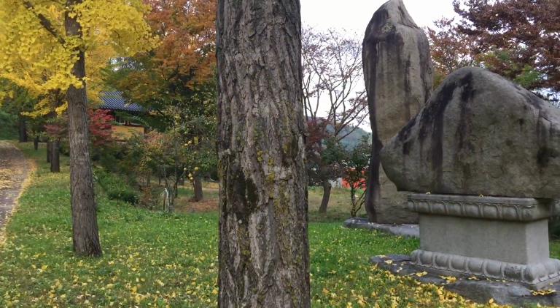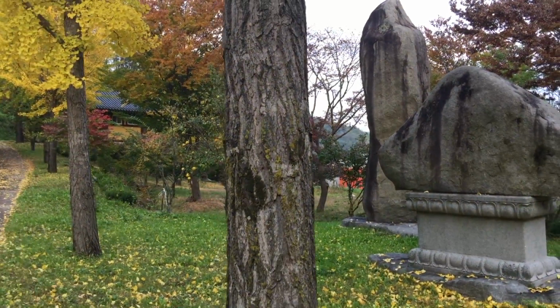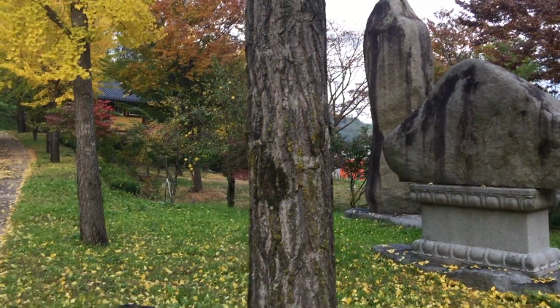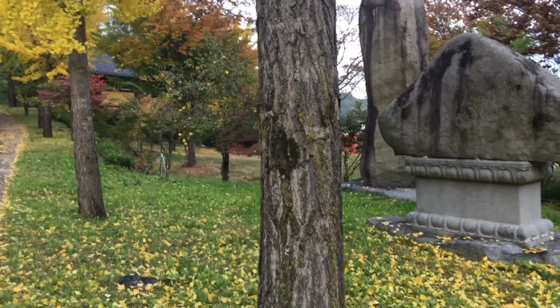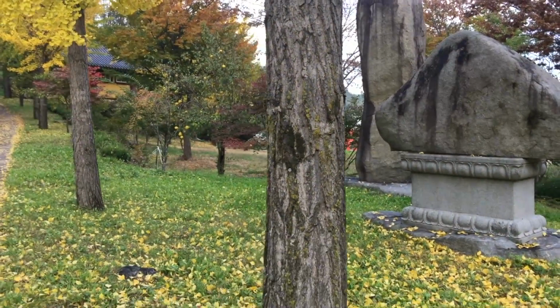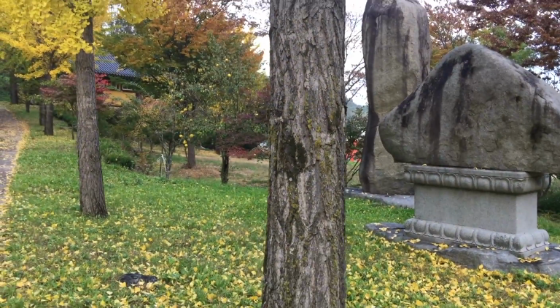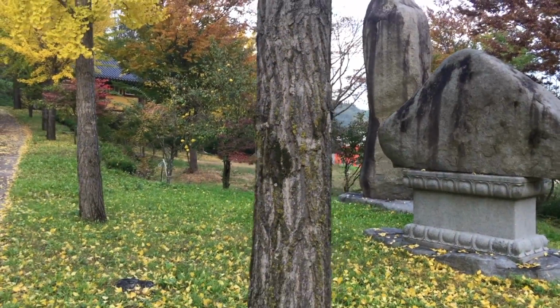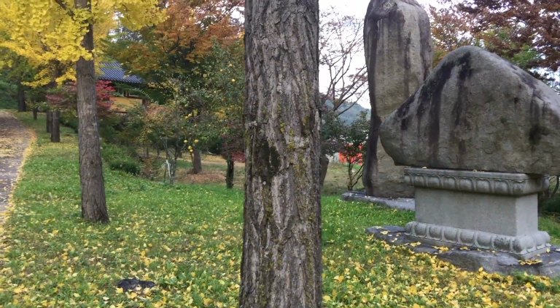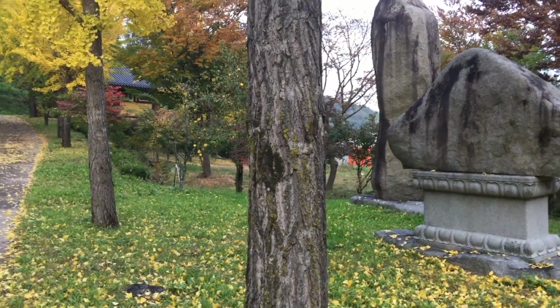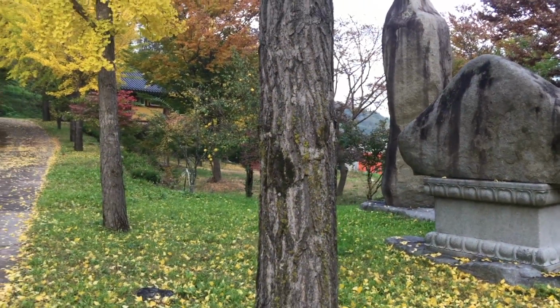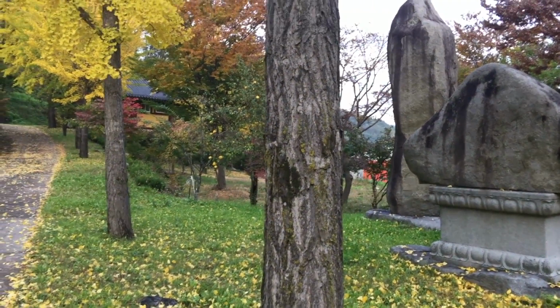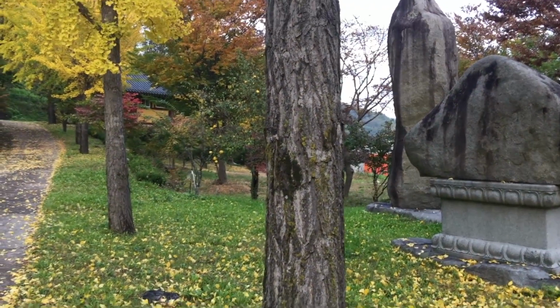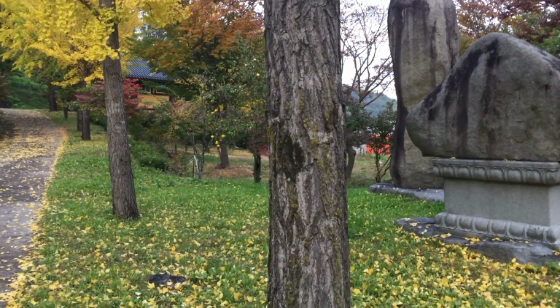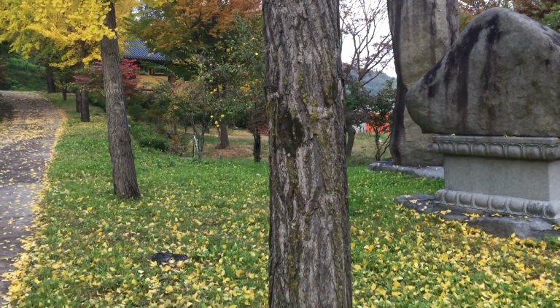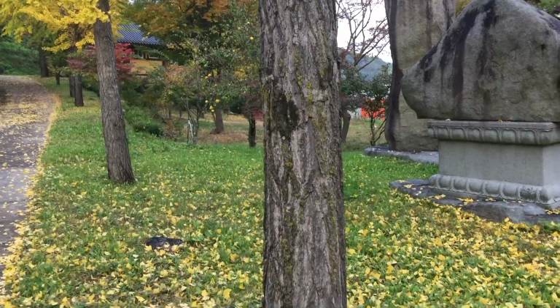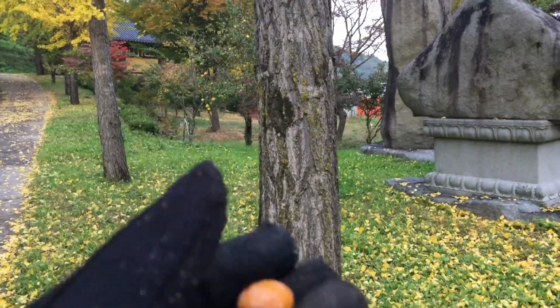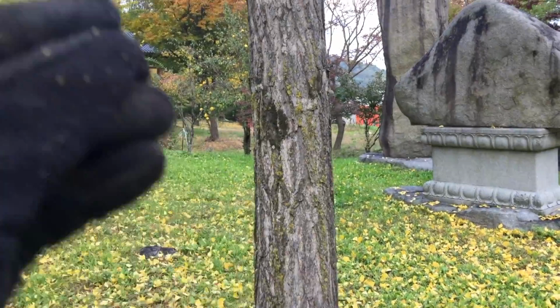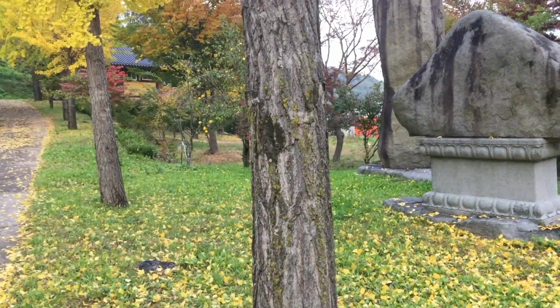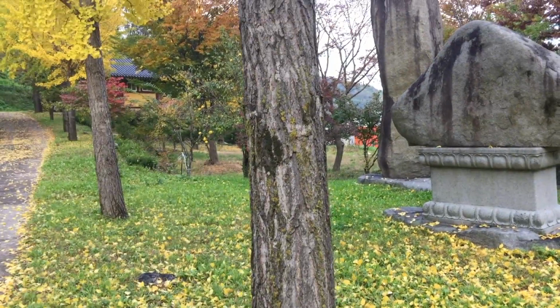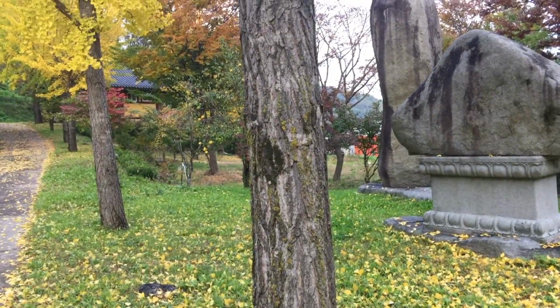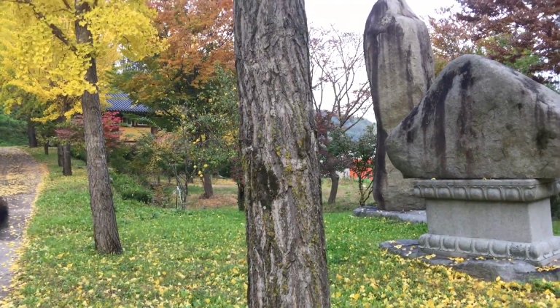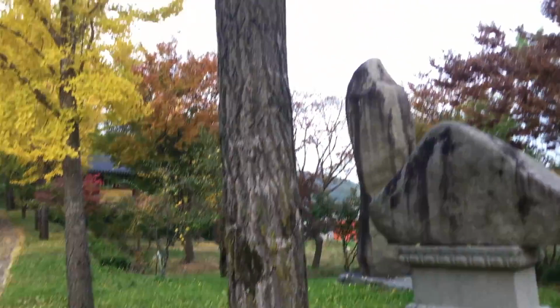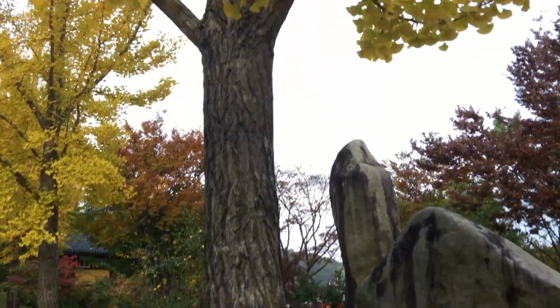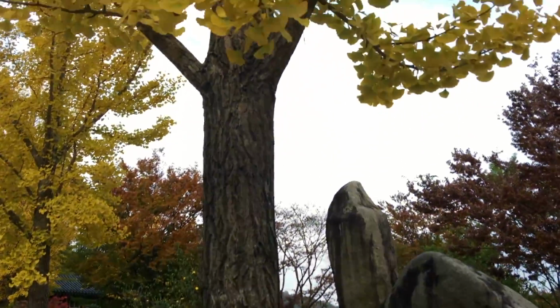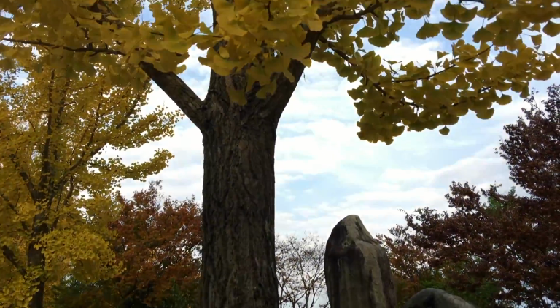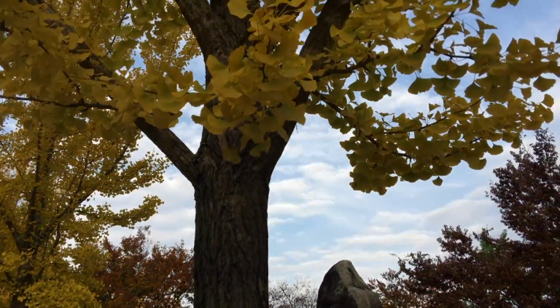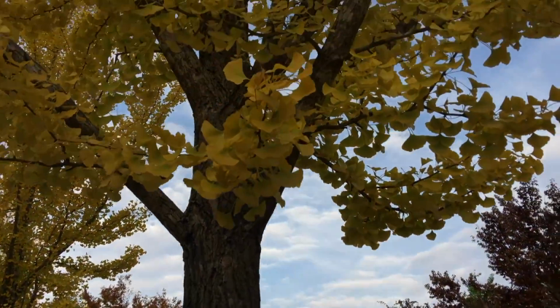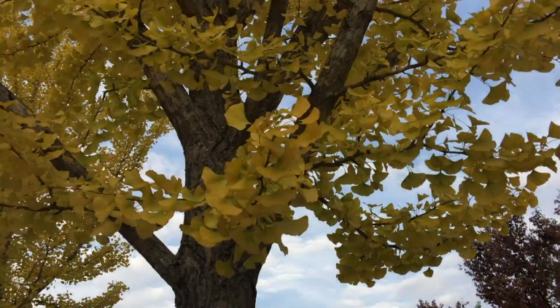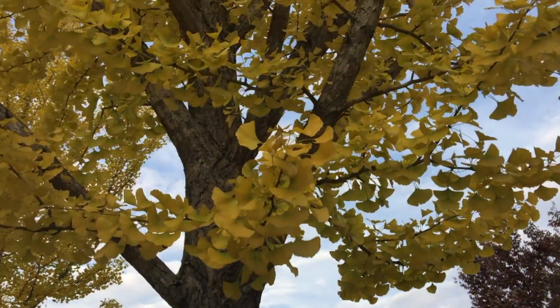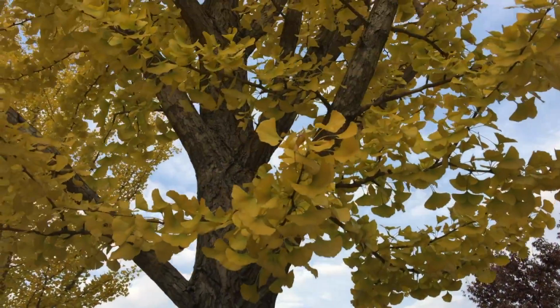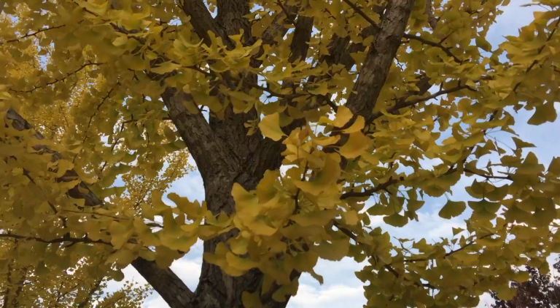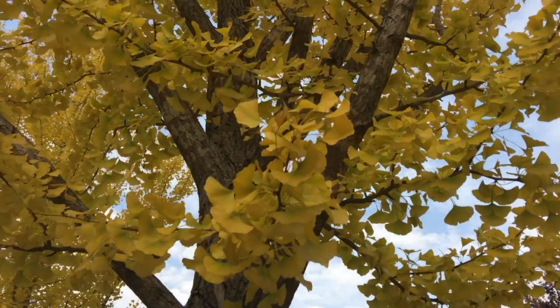Okay, it's the ginkgo tree. In Korean it's Unheng Namu. The tree is very popular in Asian culture because of its fruit.